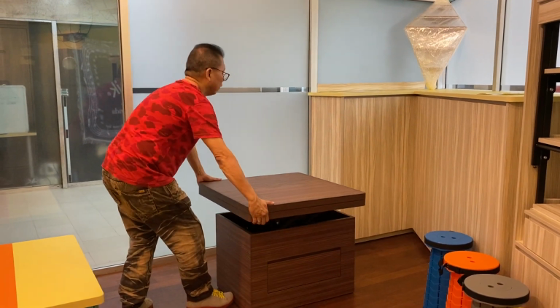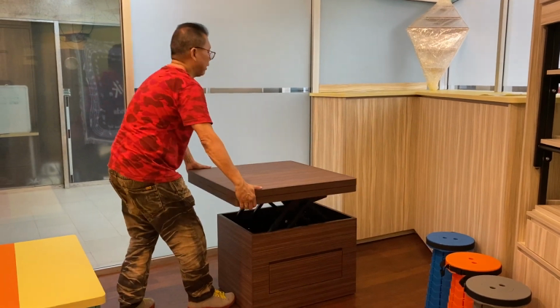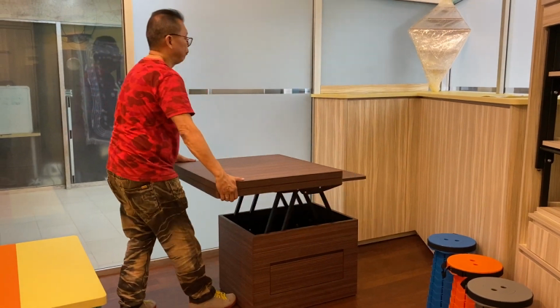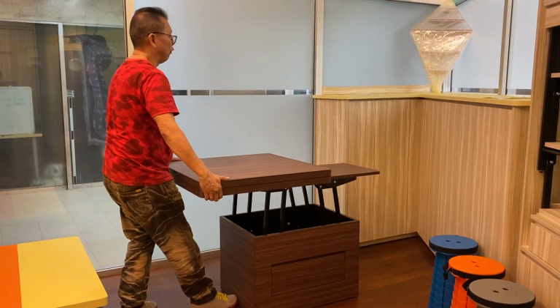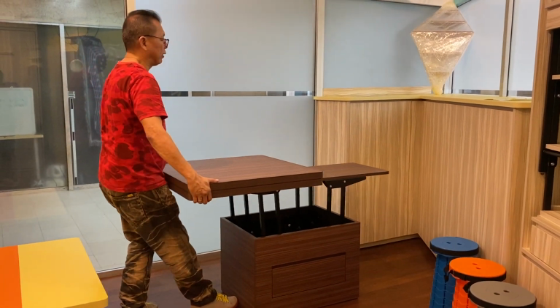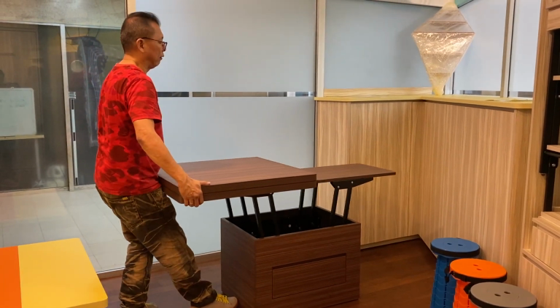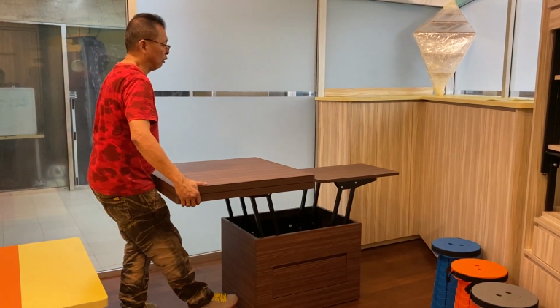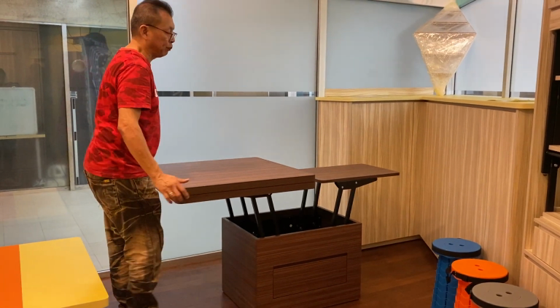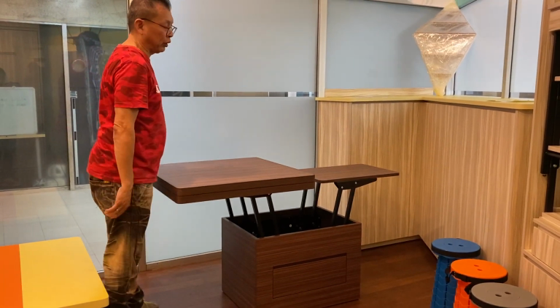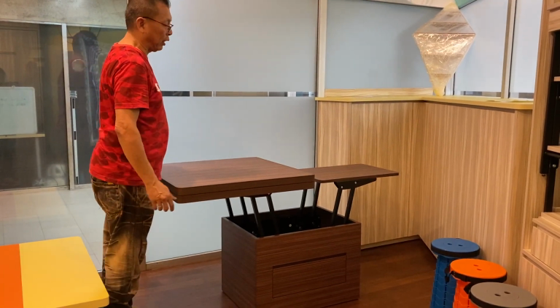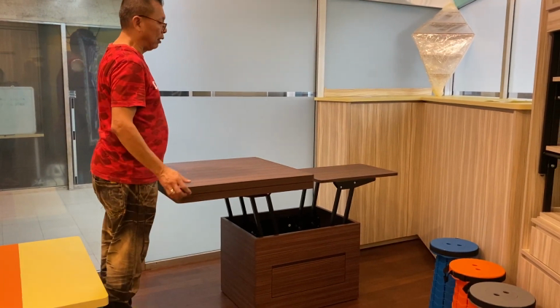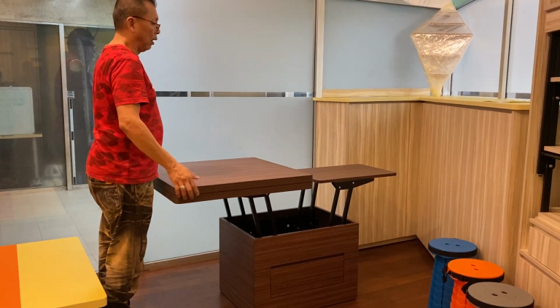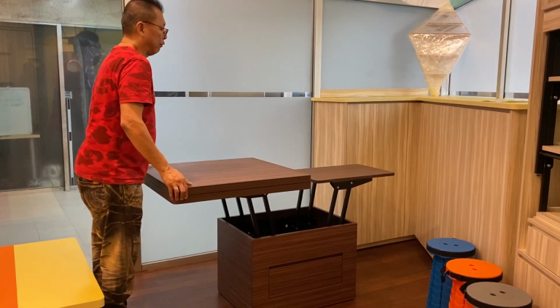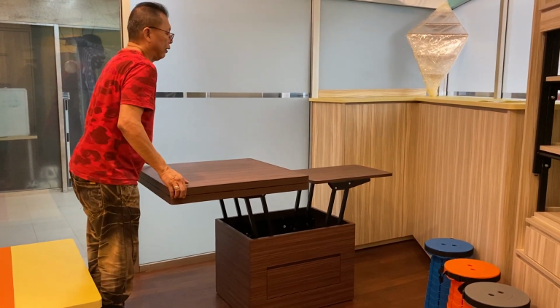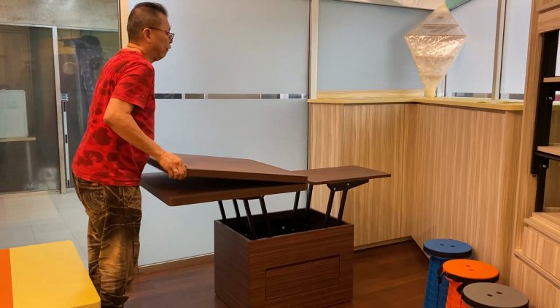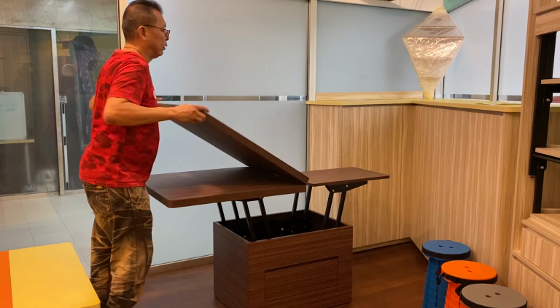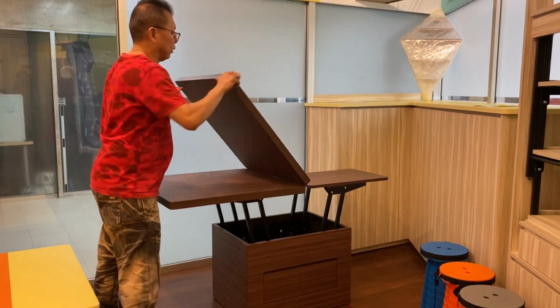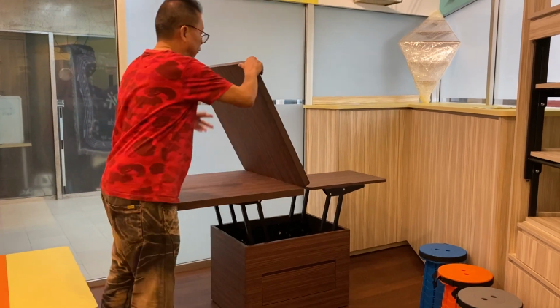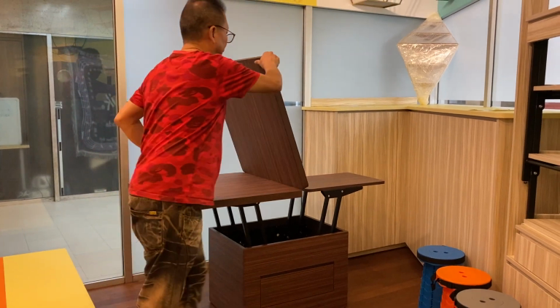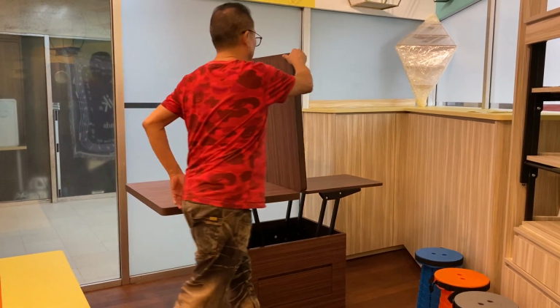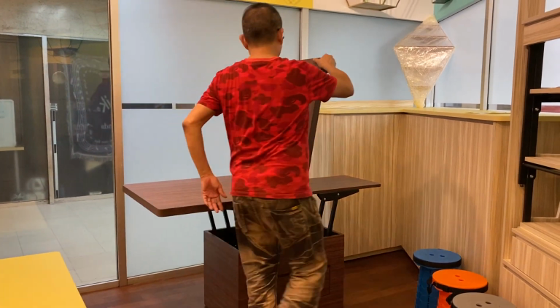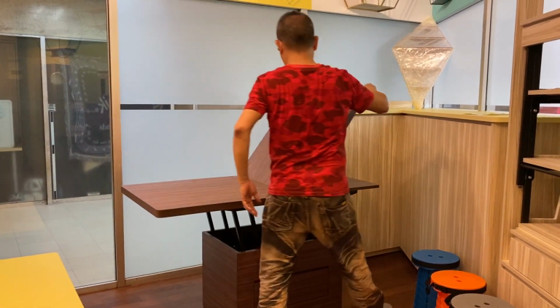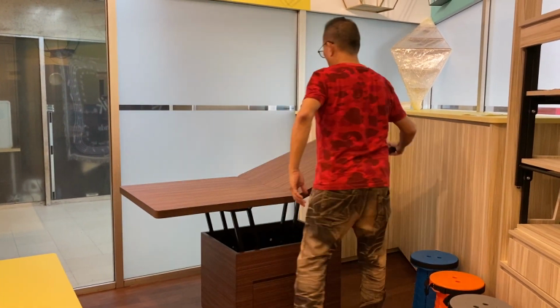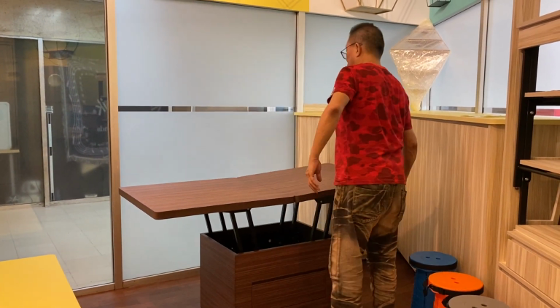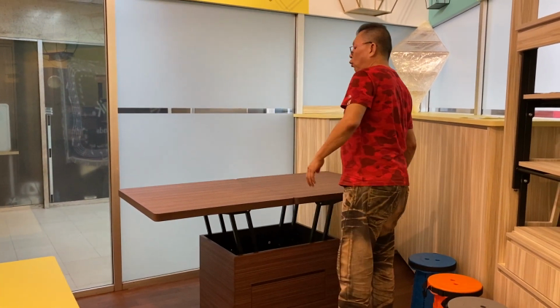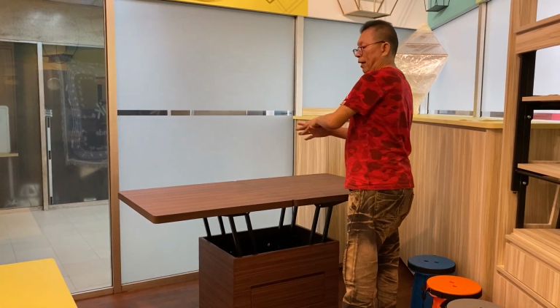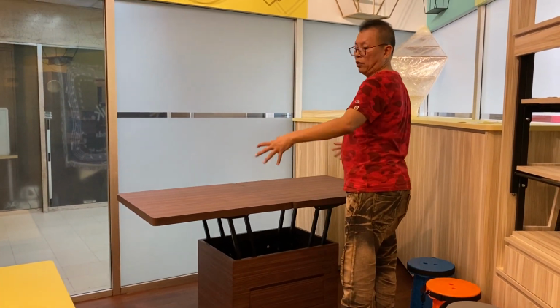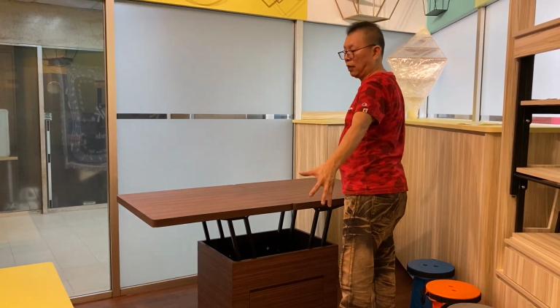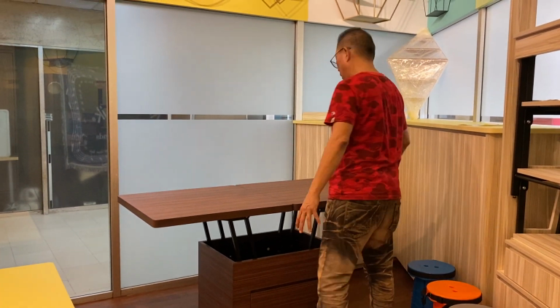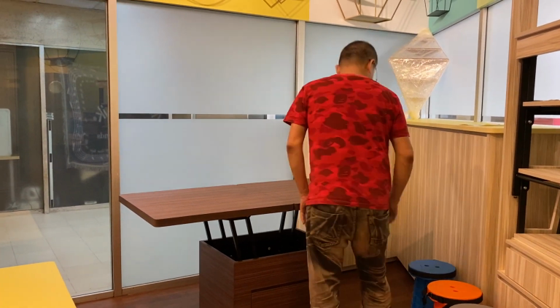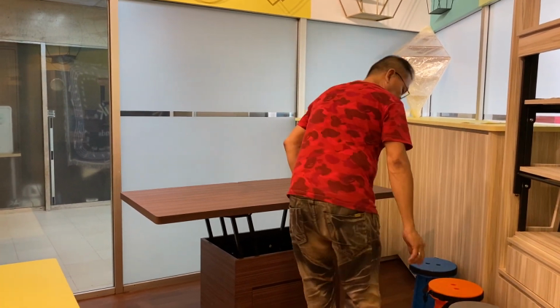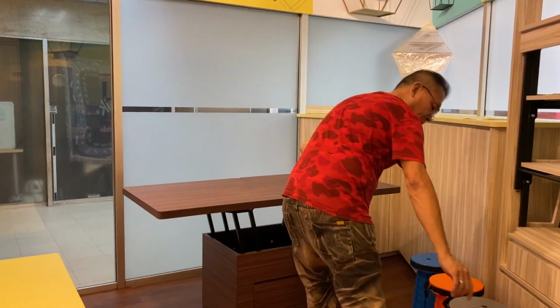First step: it goes on the side — that's the first position of the table. After that, you lift up the tabletop, flip it over, and it becomes a full 8-seater dining table.